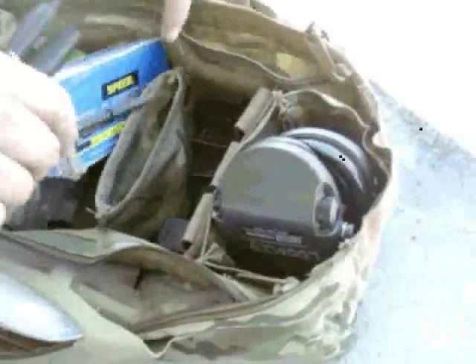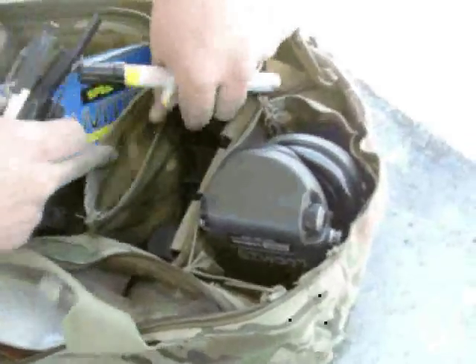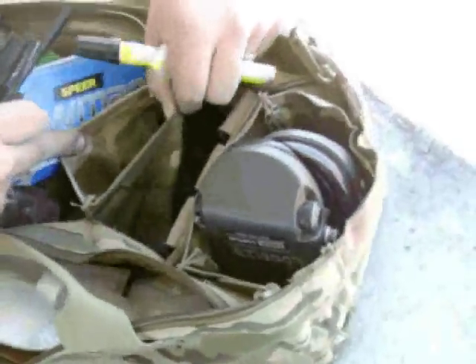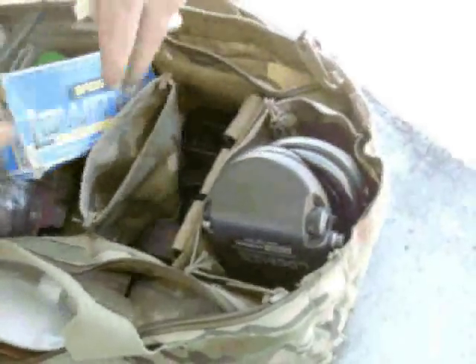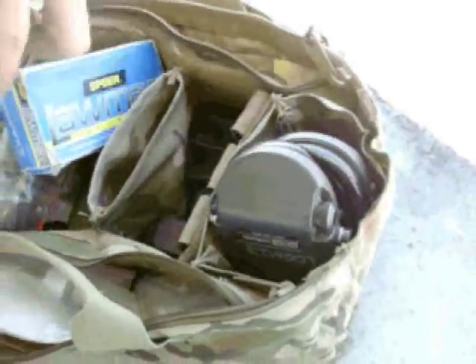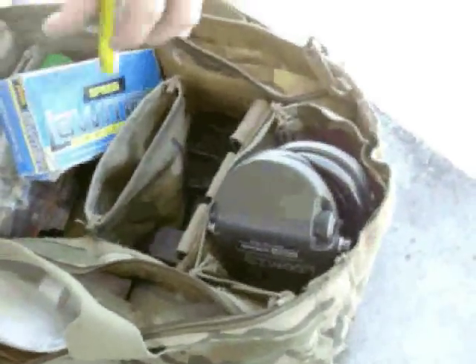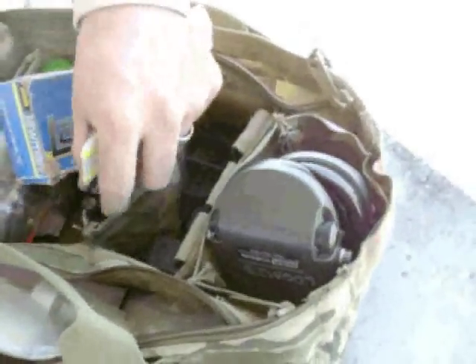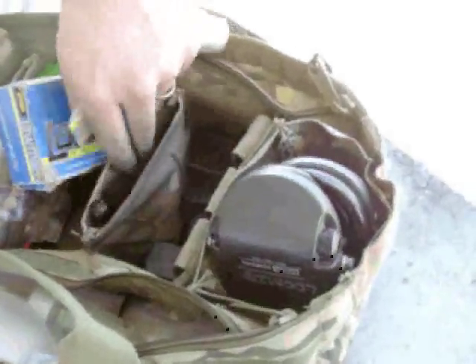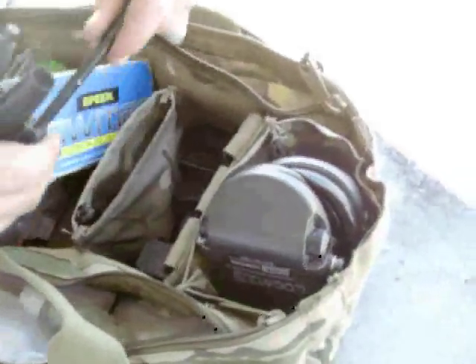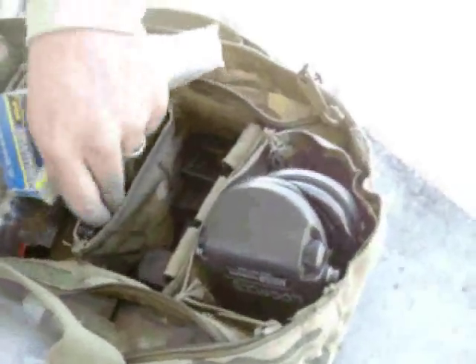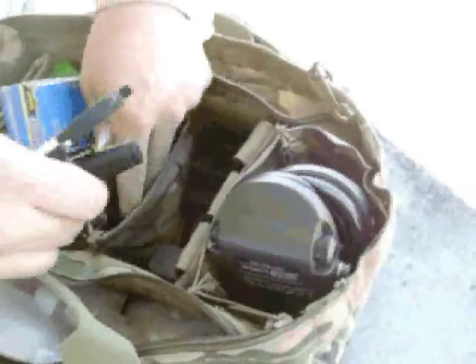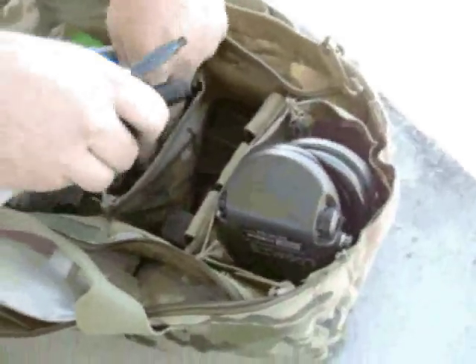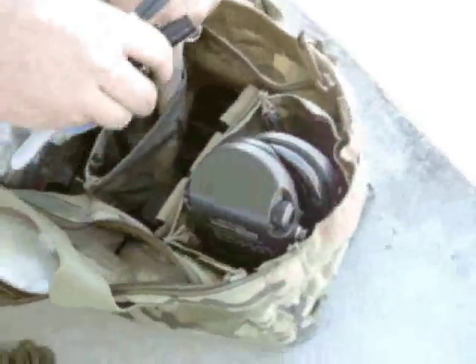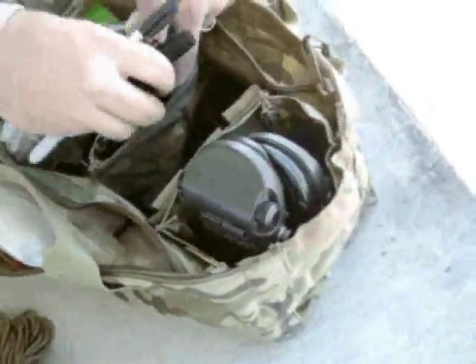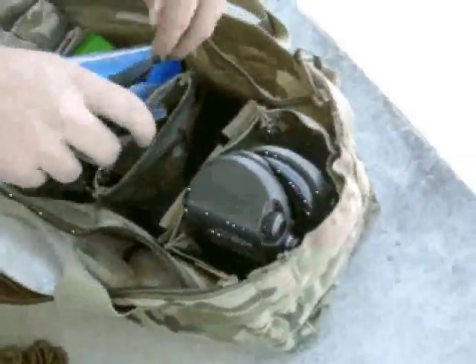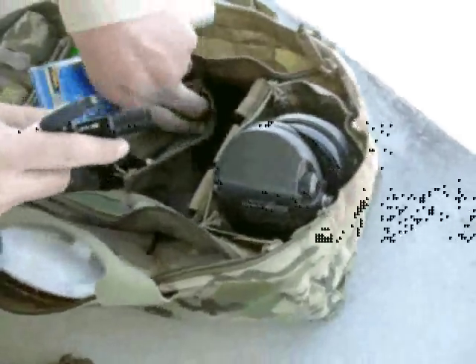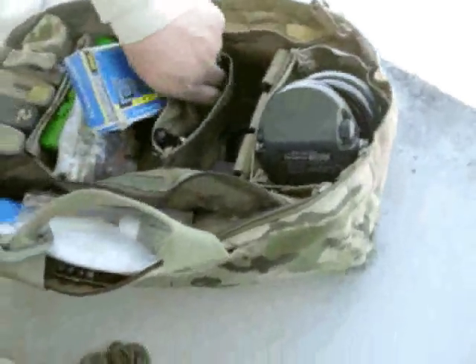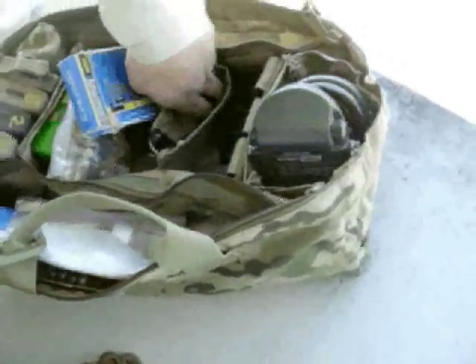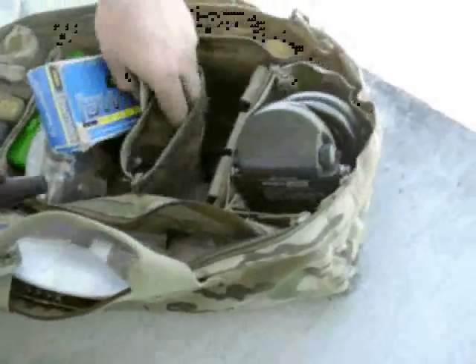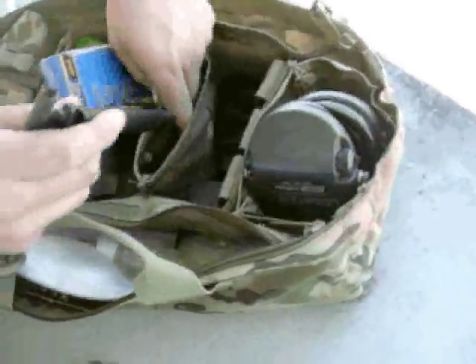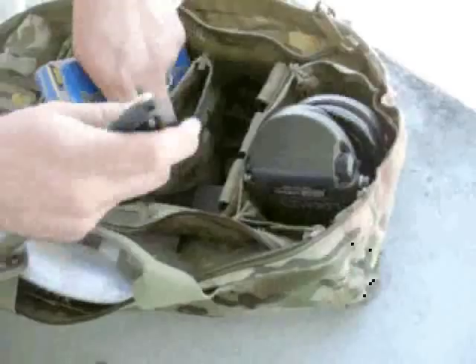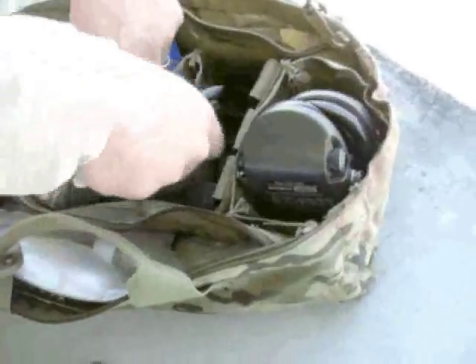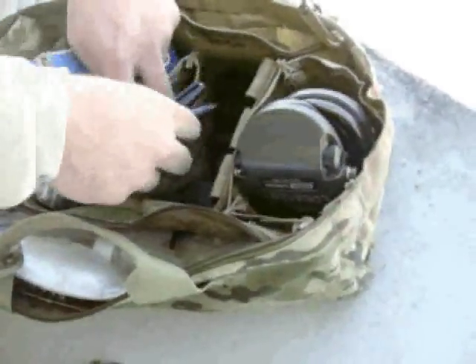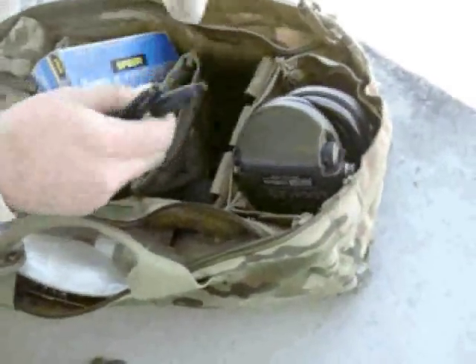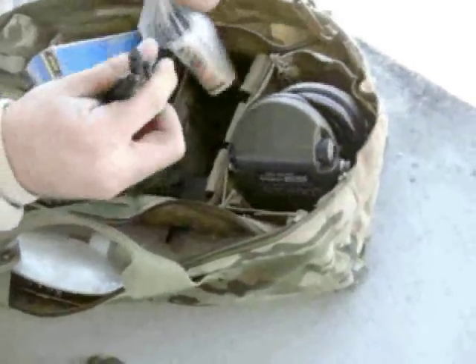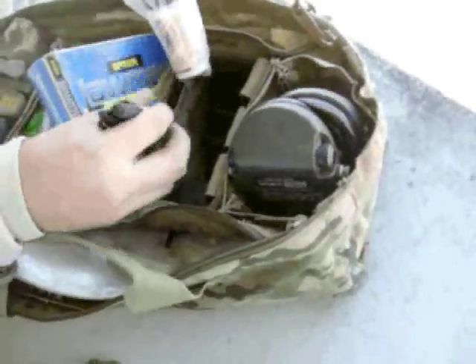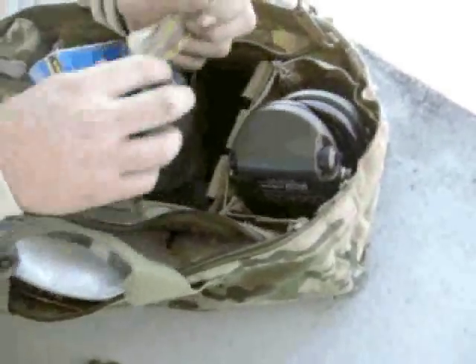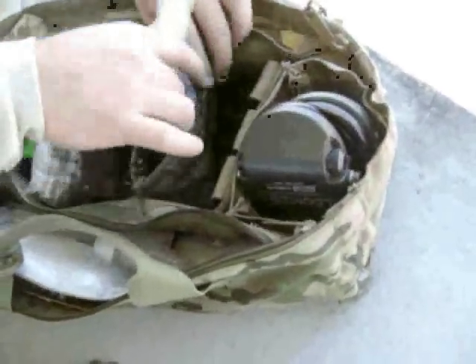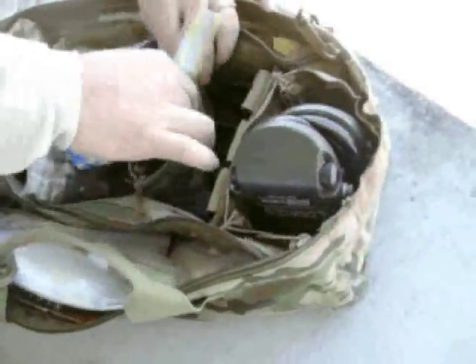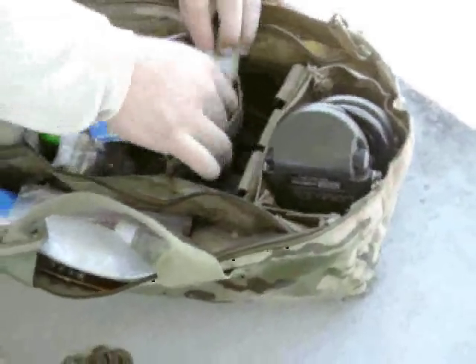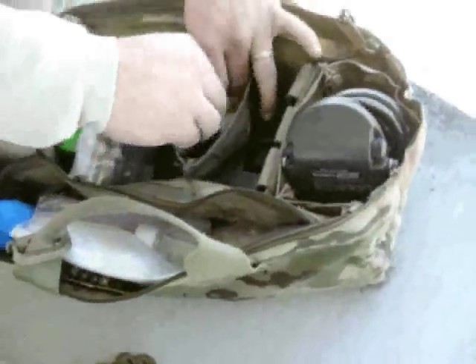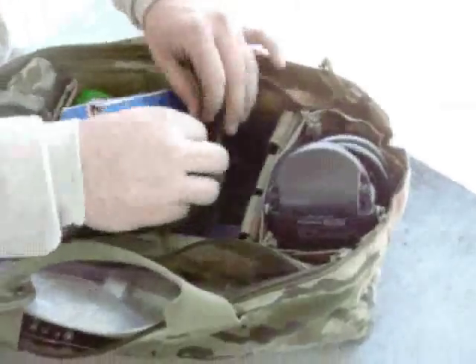I keep those triple-A batteries handy right there for accessing for my Sordins if my battery starts to go. If I get the low battery indicator I can right away change it. So that's what makes up that pouch.